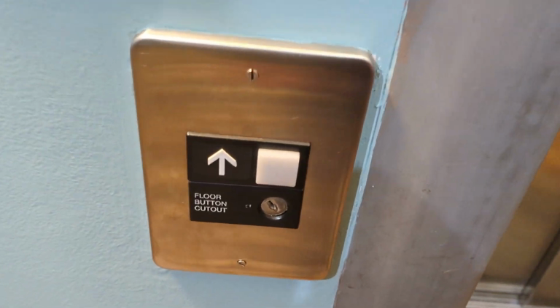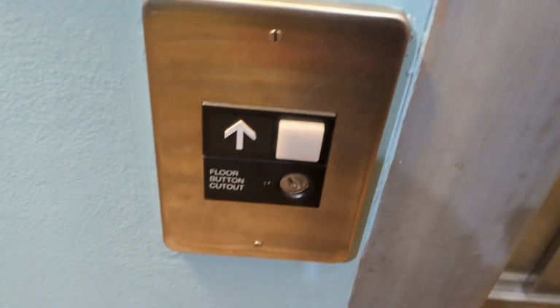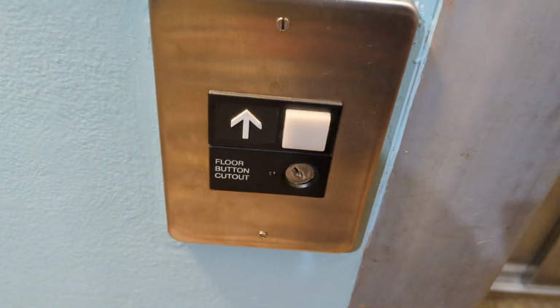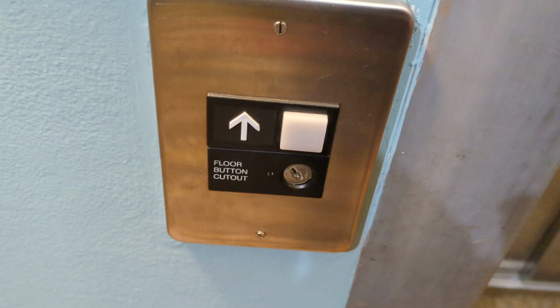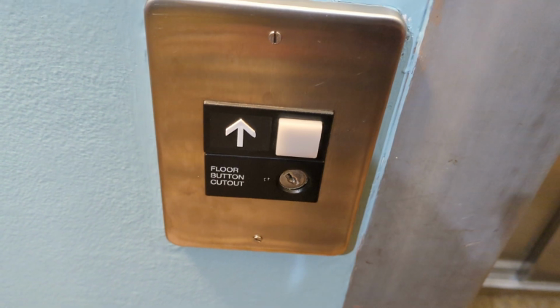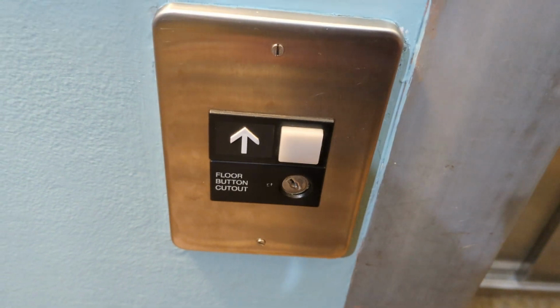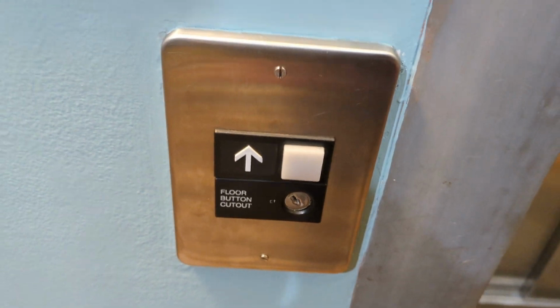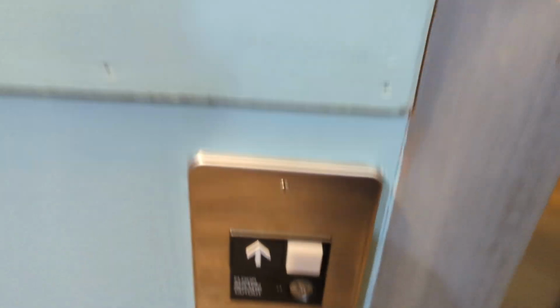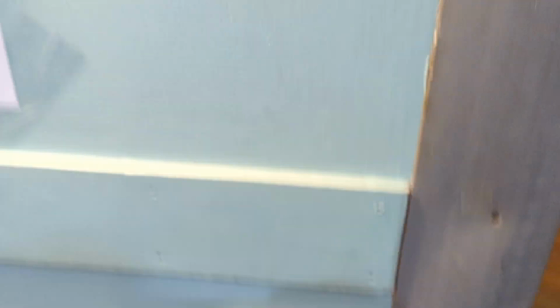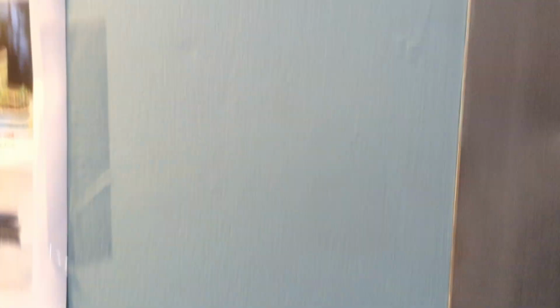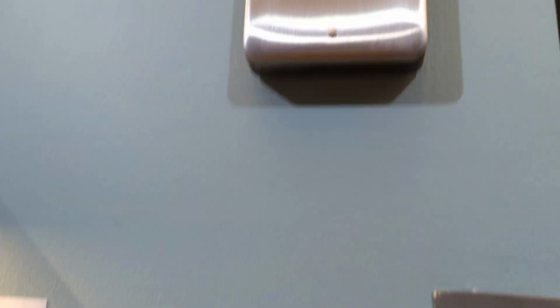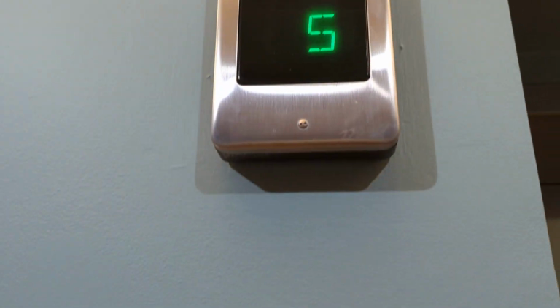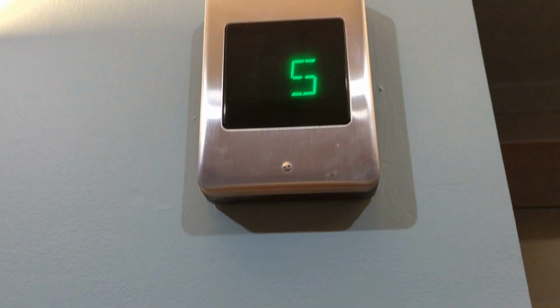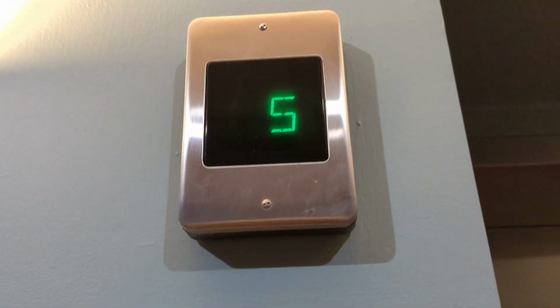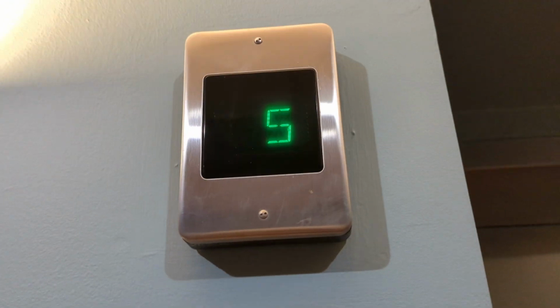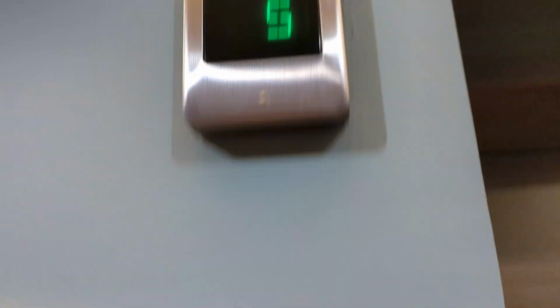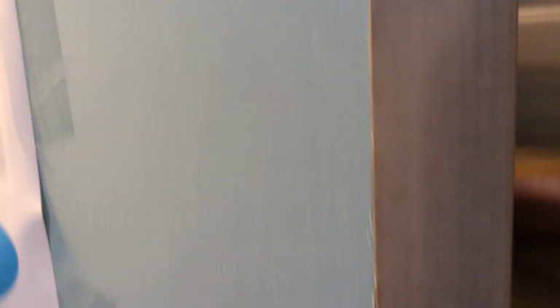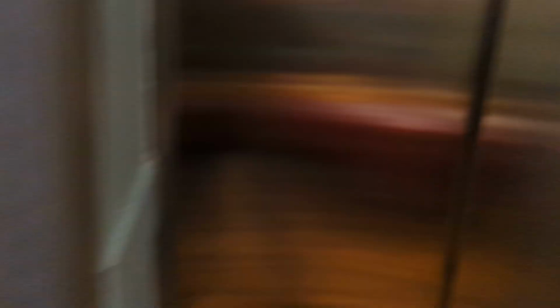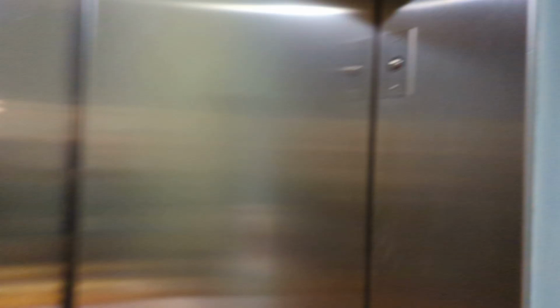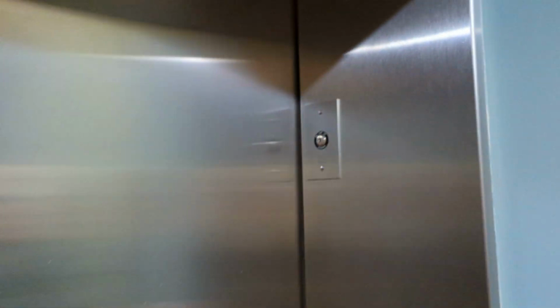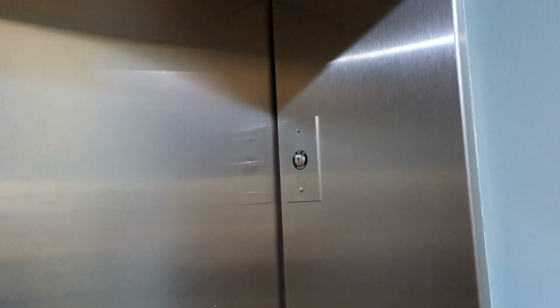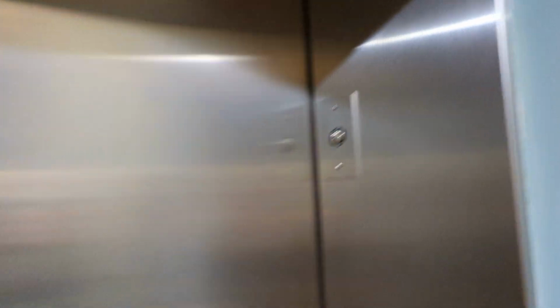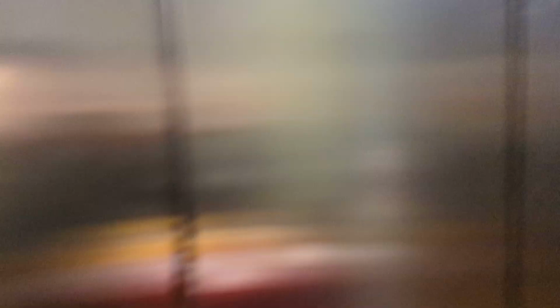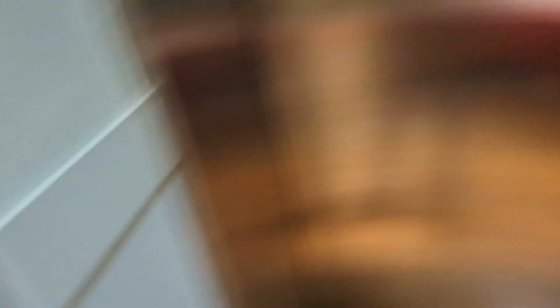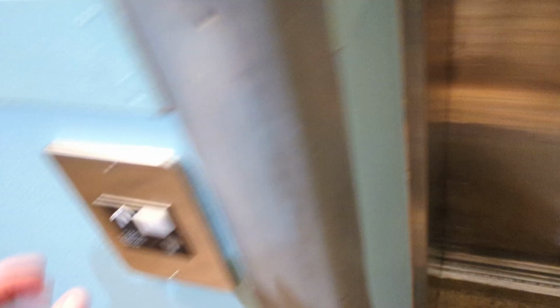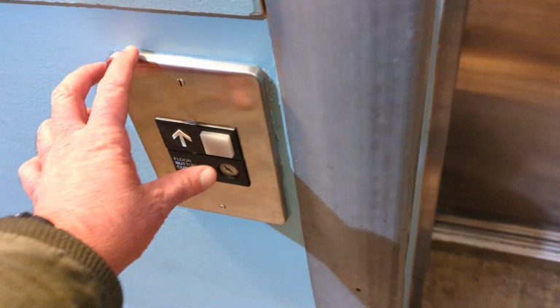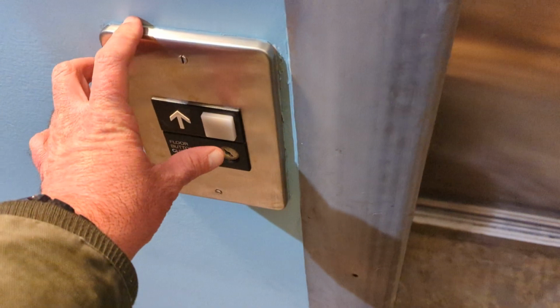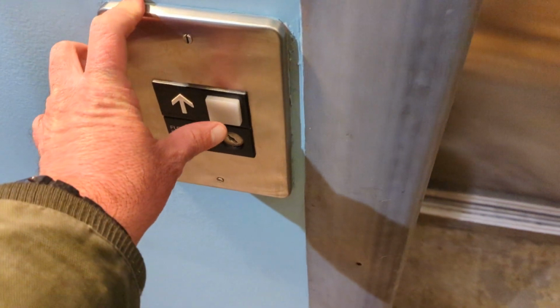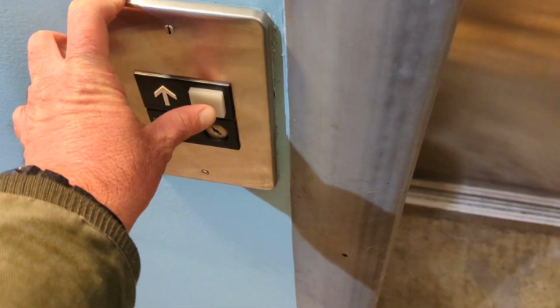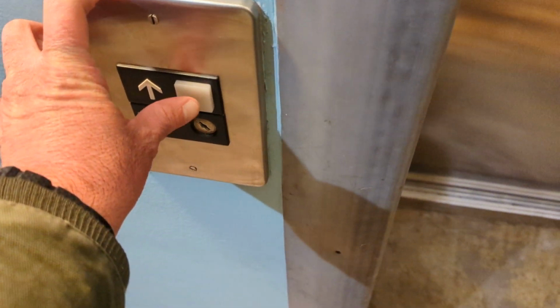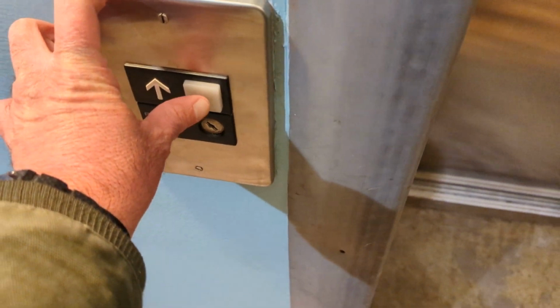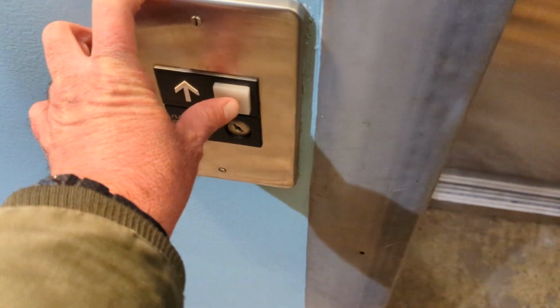You have your buttons, your floor cutout switch, and your indicator, and there's the hoist away switch. So right now let's take a ride.